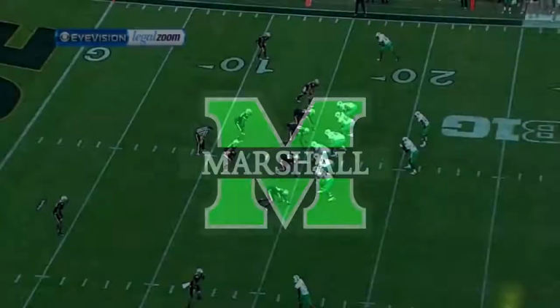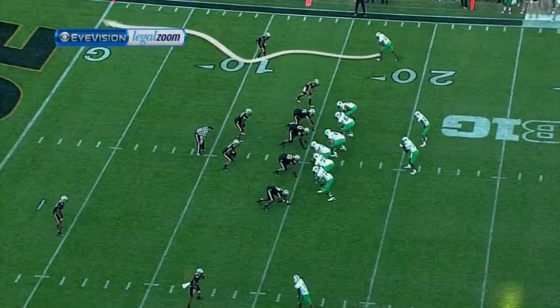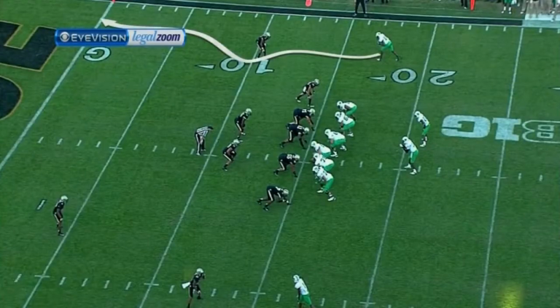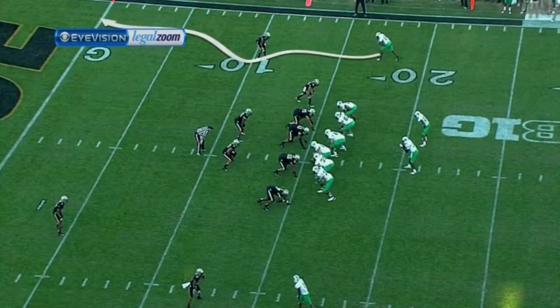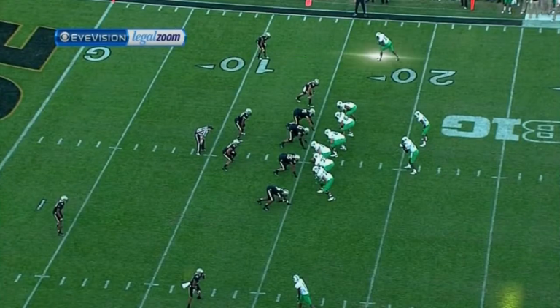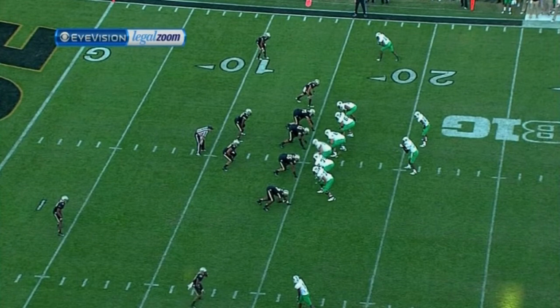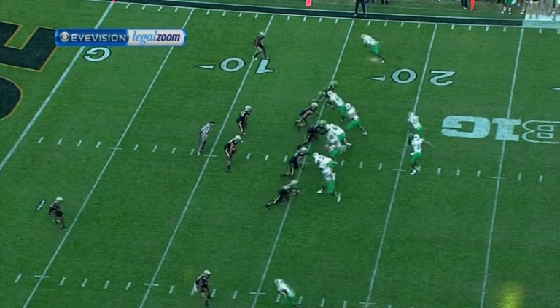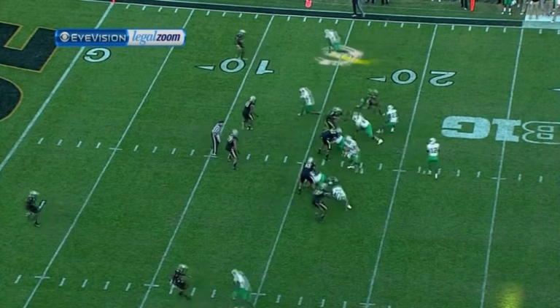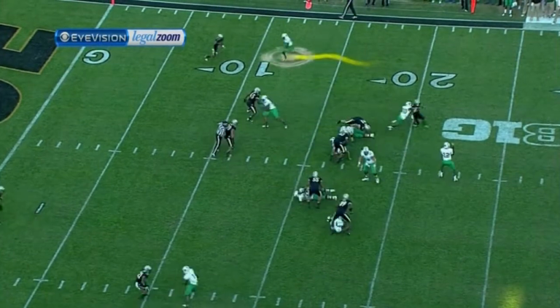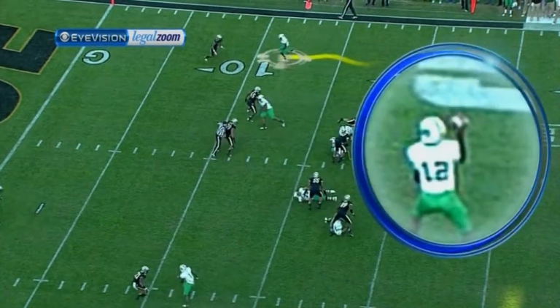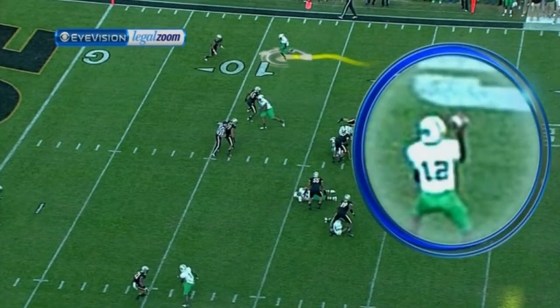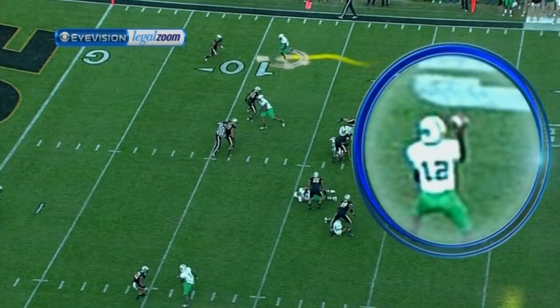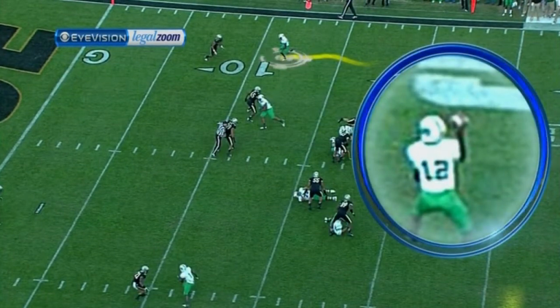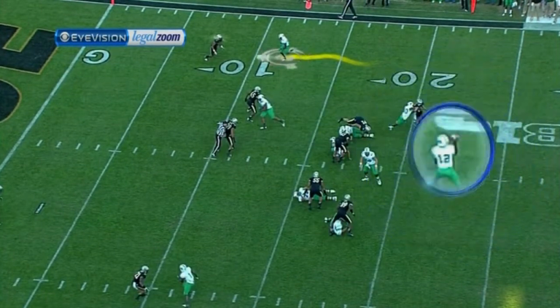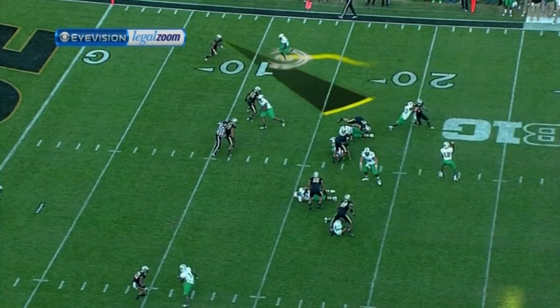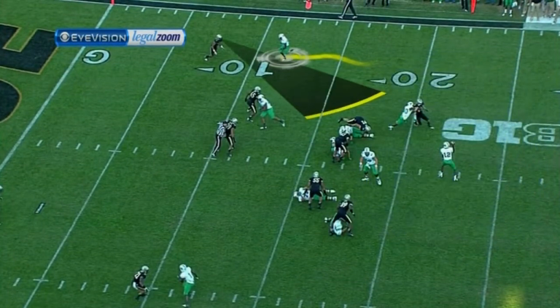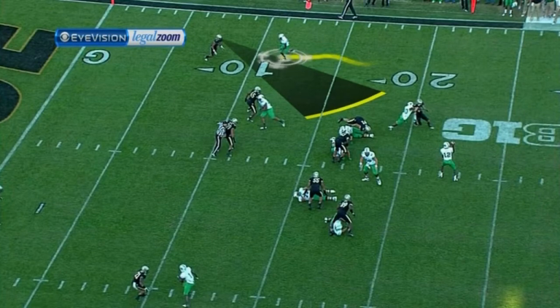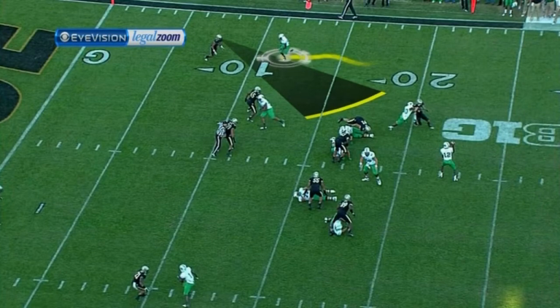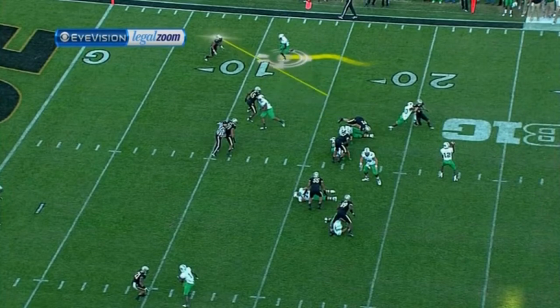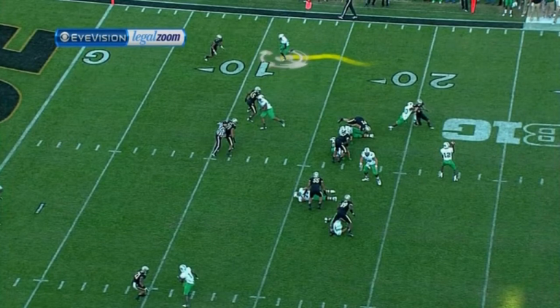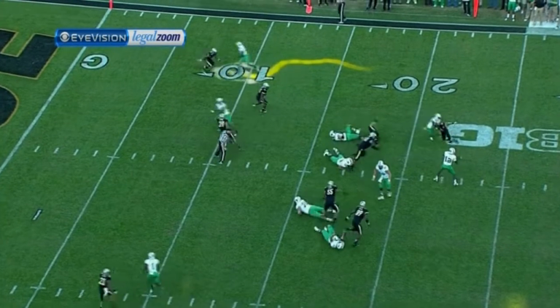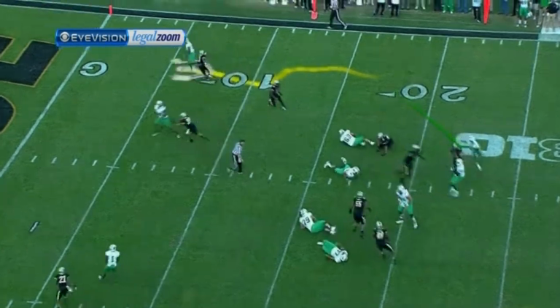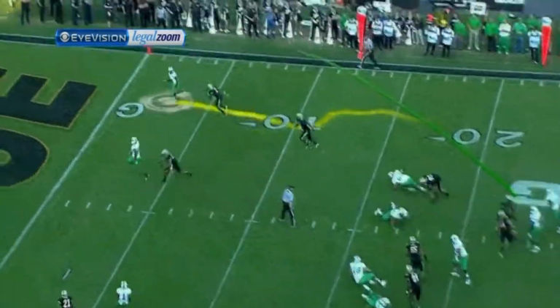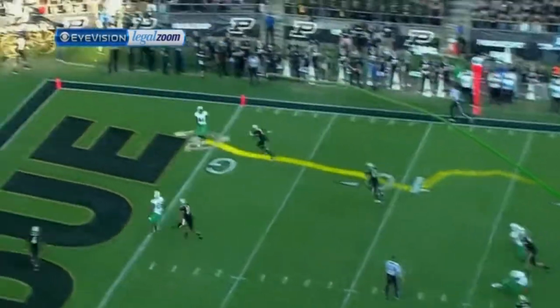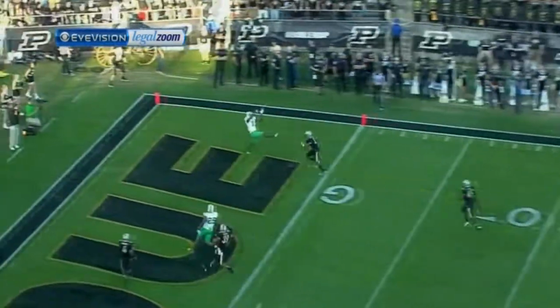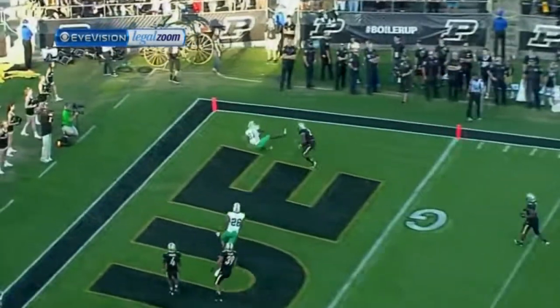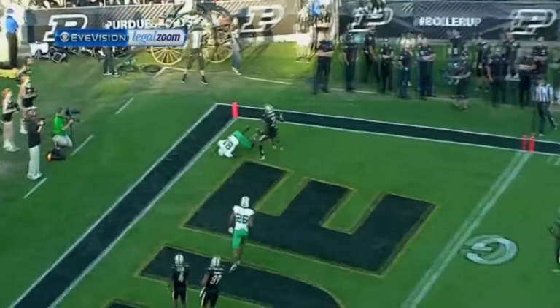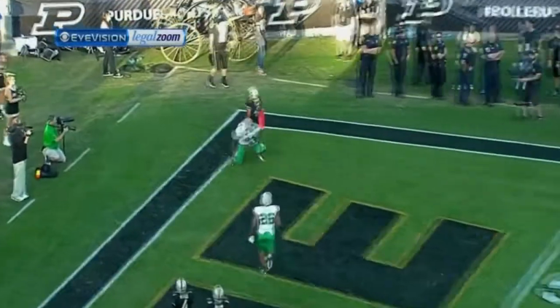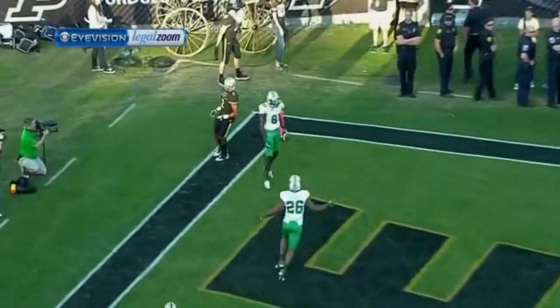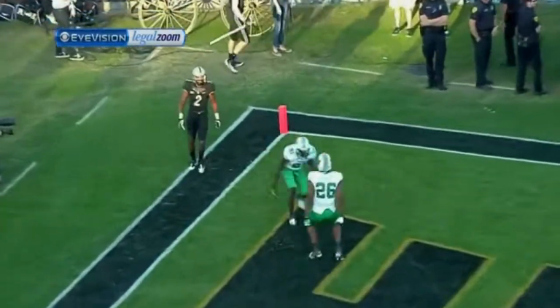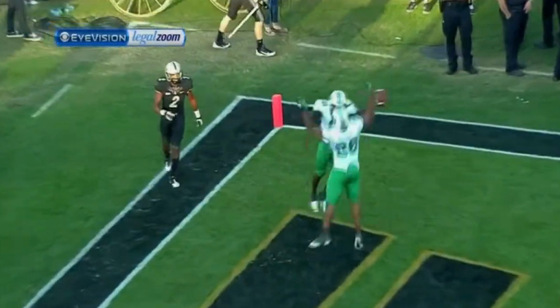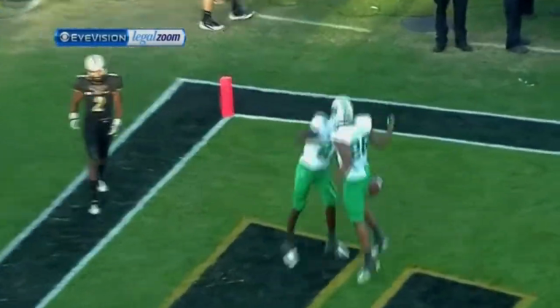He has a quick, quick release. Take a look at the pump fake that he's going to deliver and get the corner to bite. Now a lot of six-foot-four, six-foot-three quarterbacks can't make this throw, but he gets the ball down, is able to release quickly and put it right on the money to Wilkins for the touchdown. This is a special quarterback.